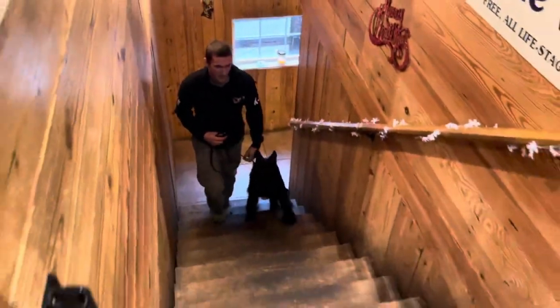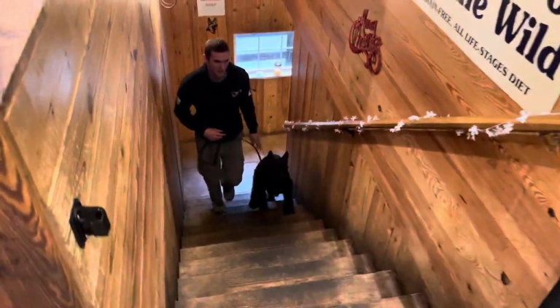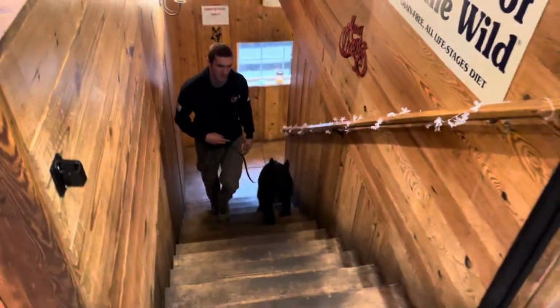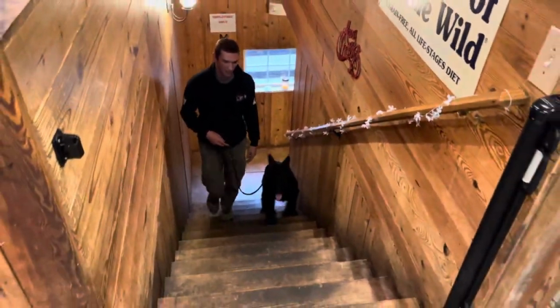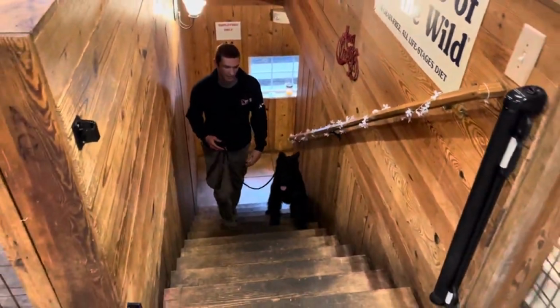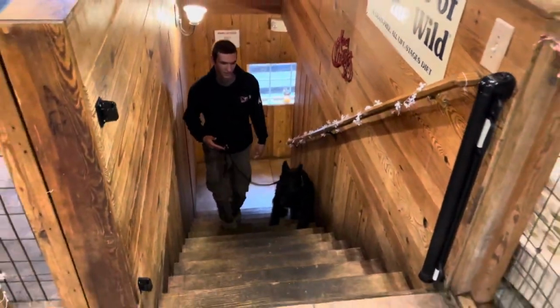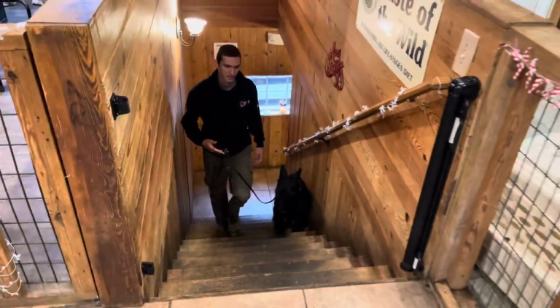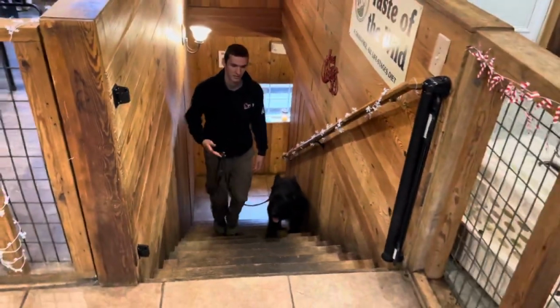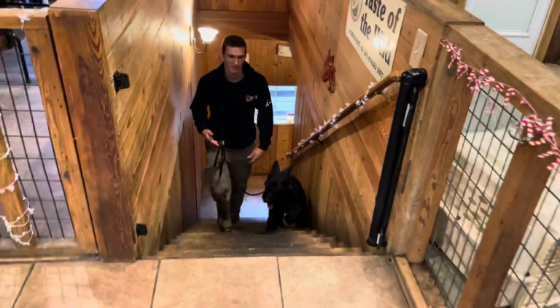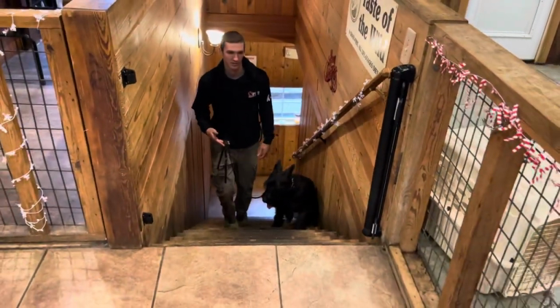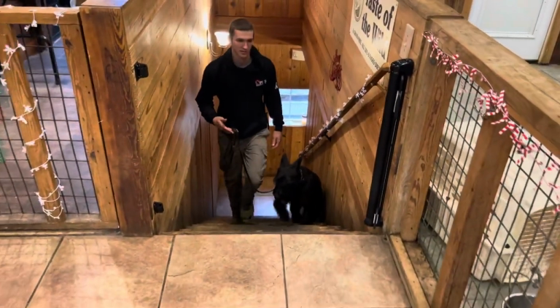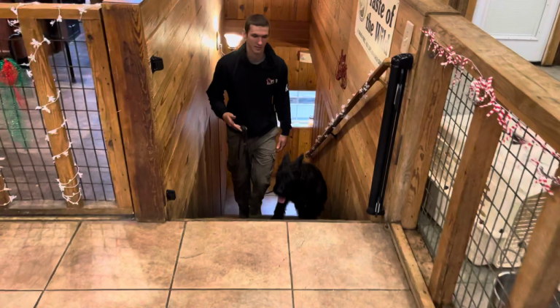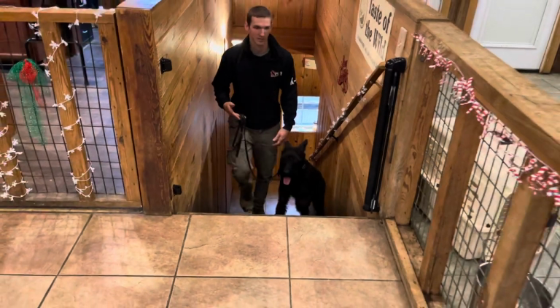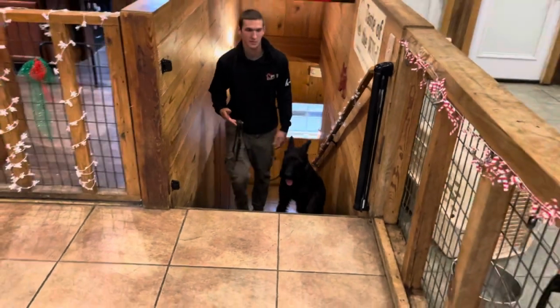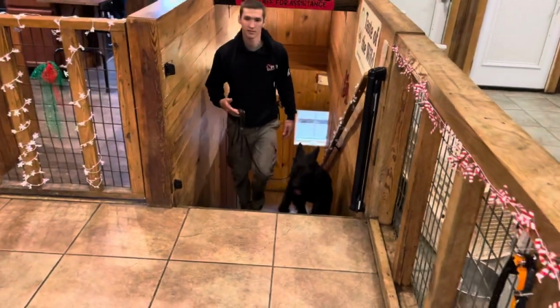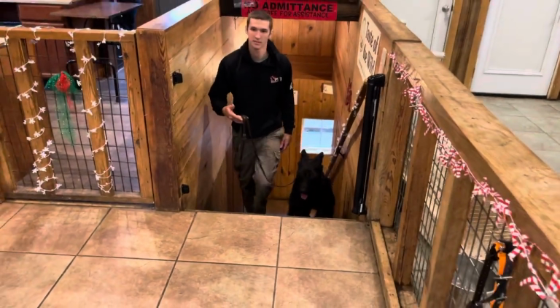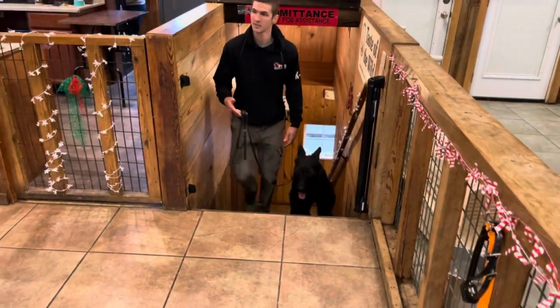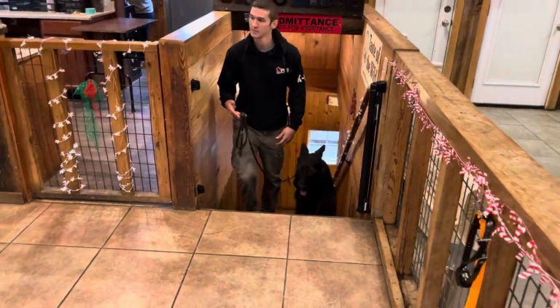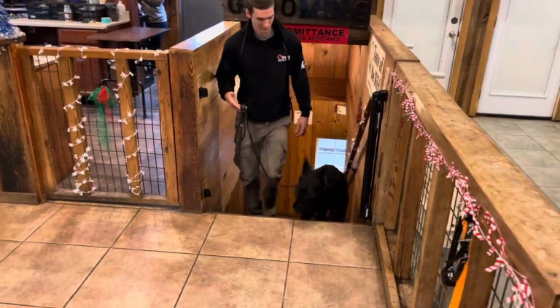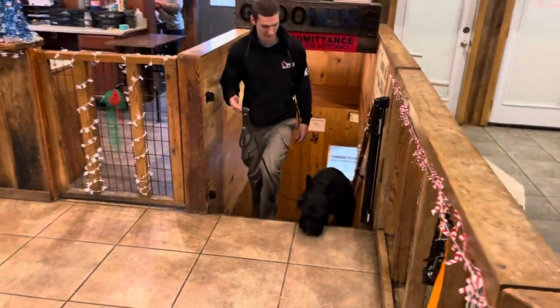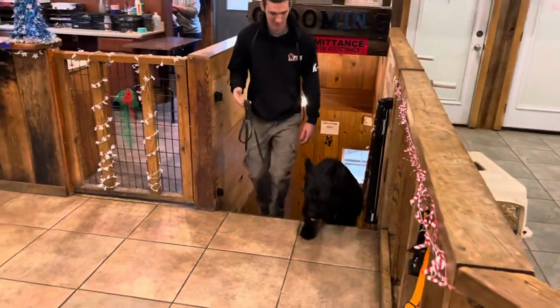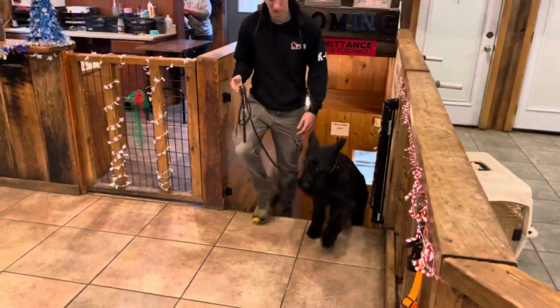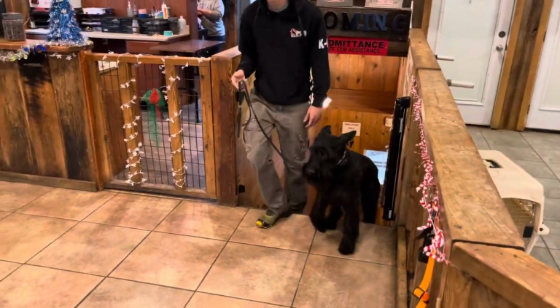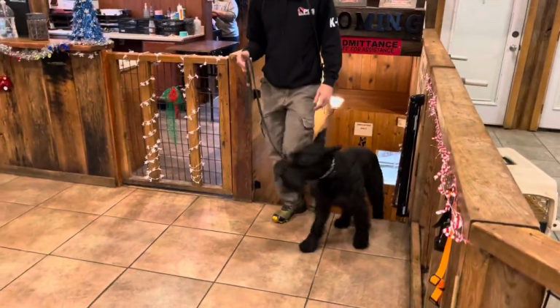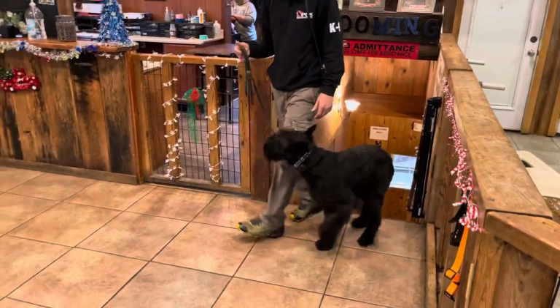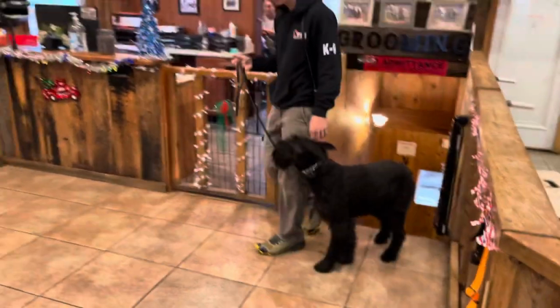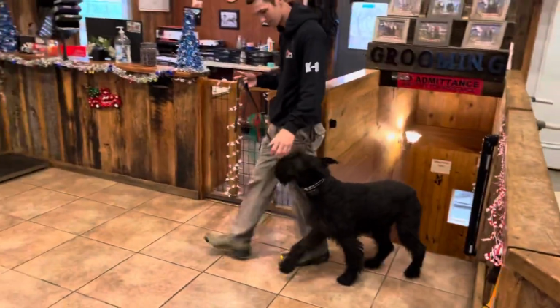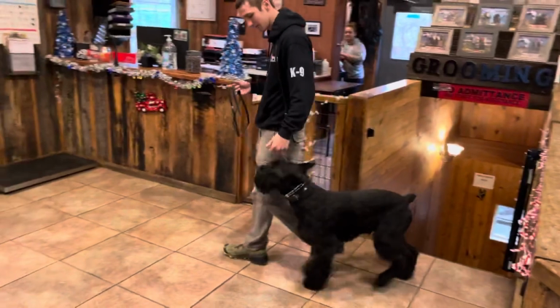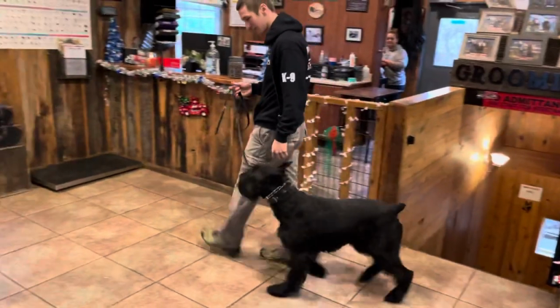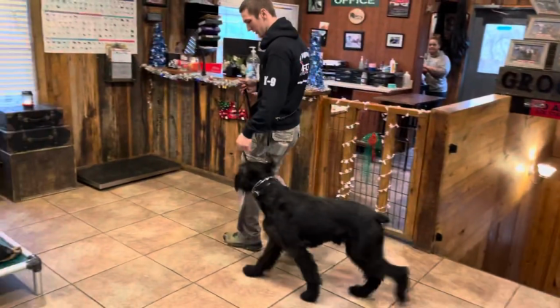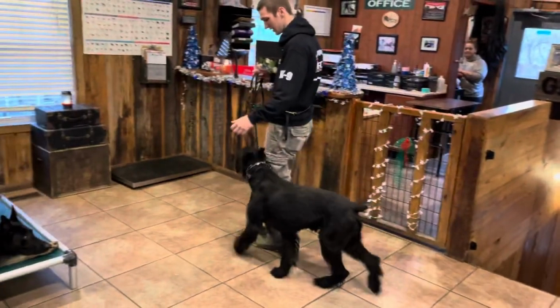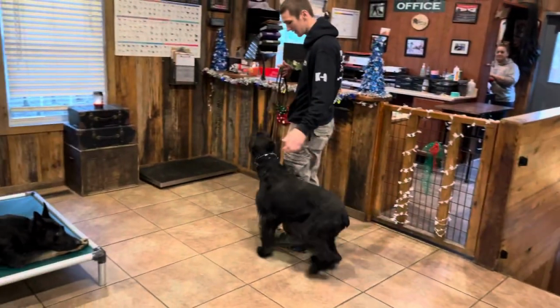Today we're doing life skills challenges. Can you walk up and down steps without pulling? That is a big under-trained exercise.